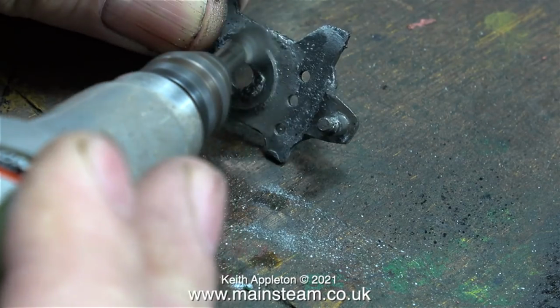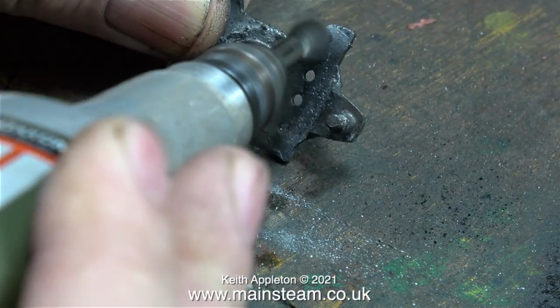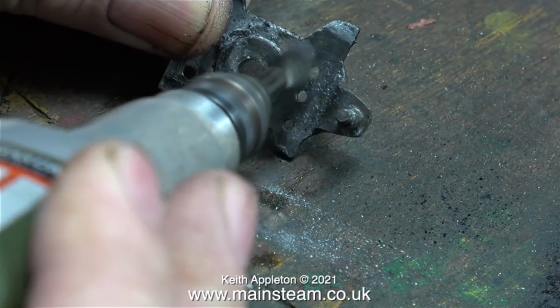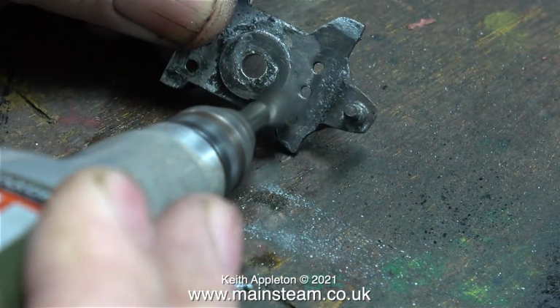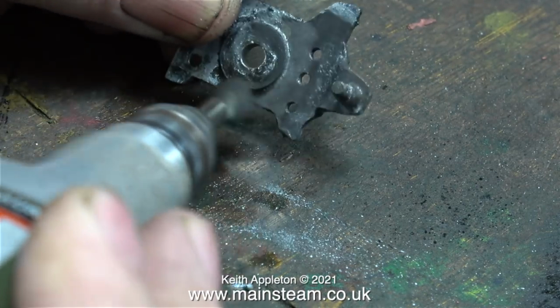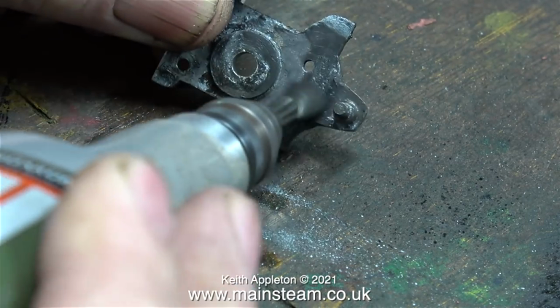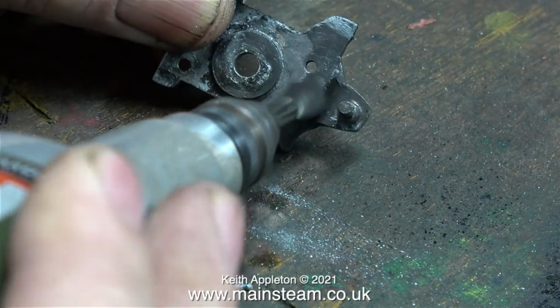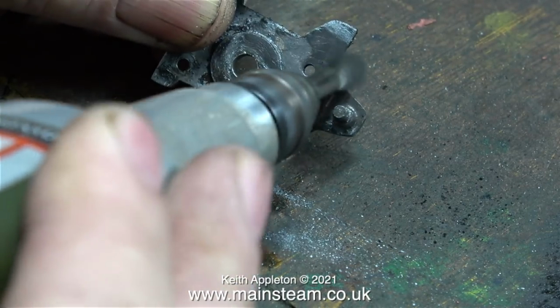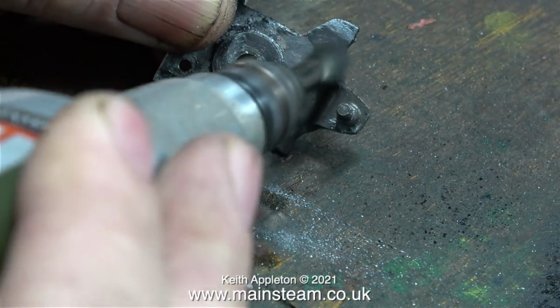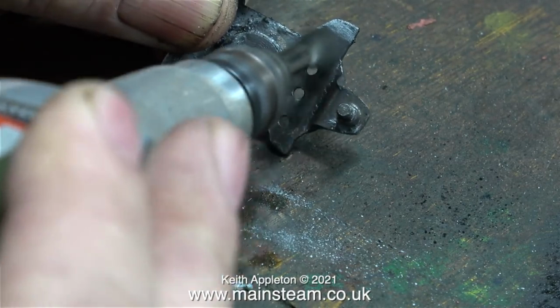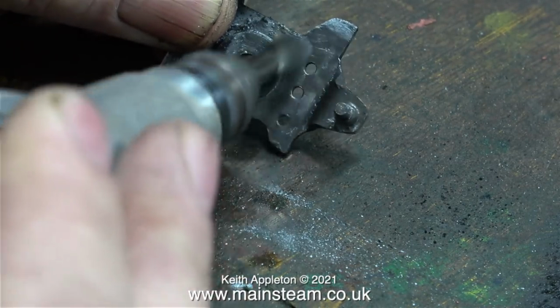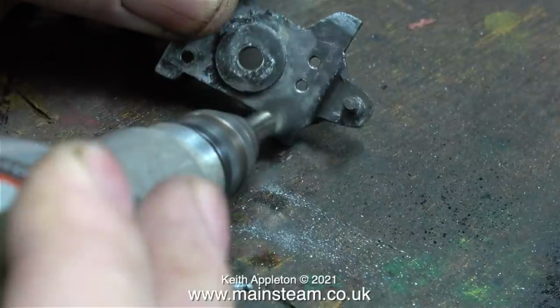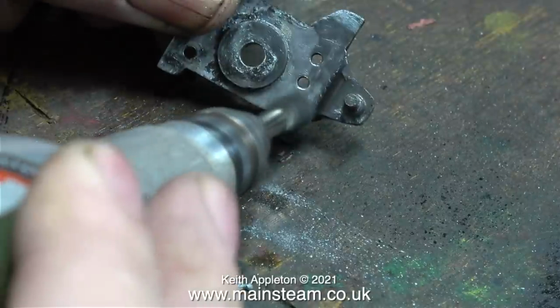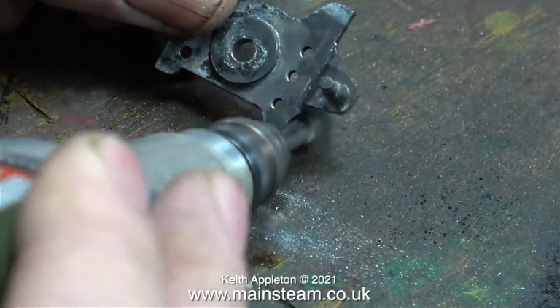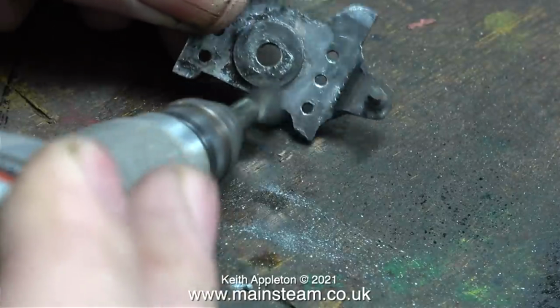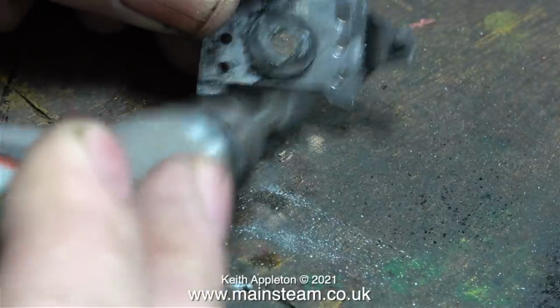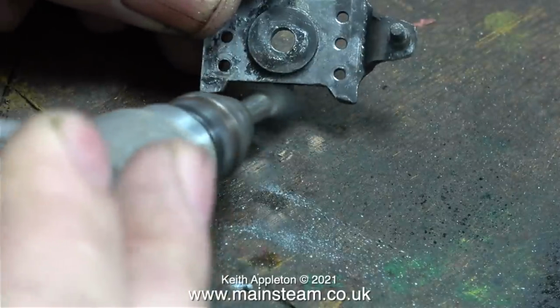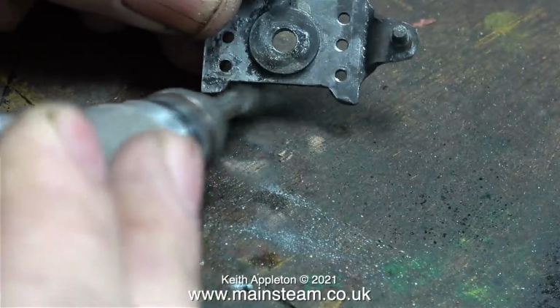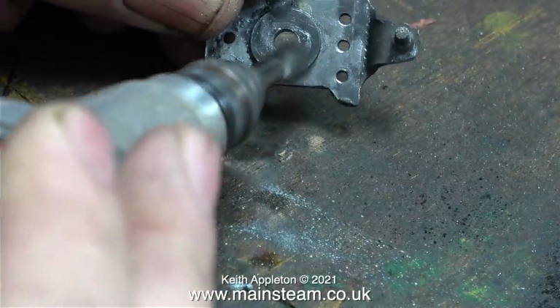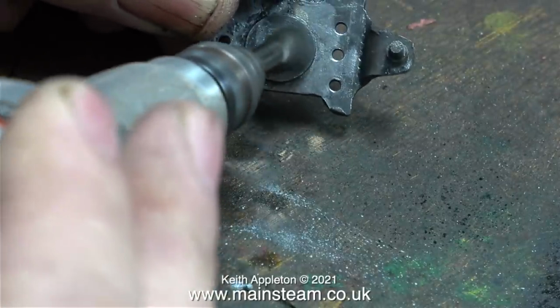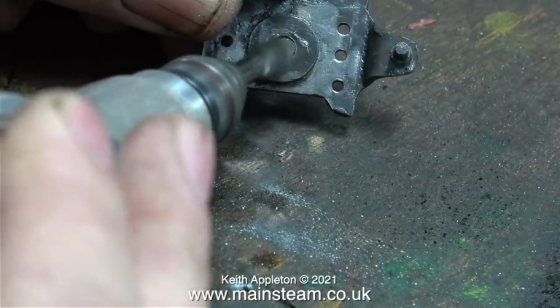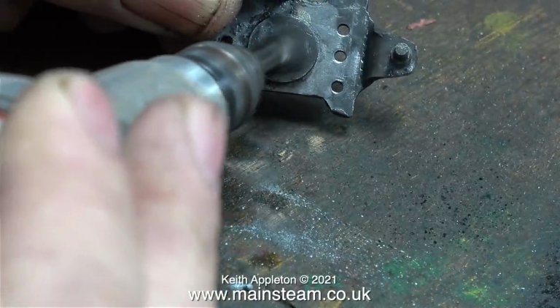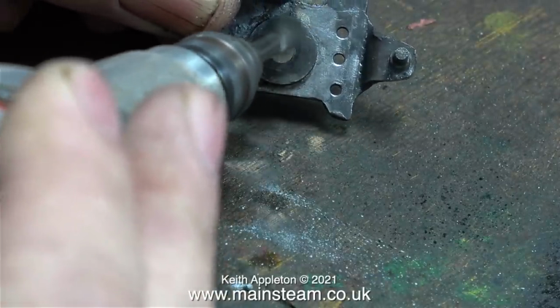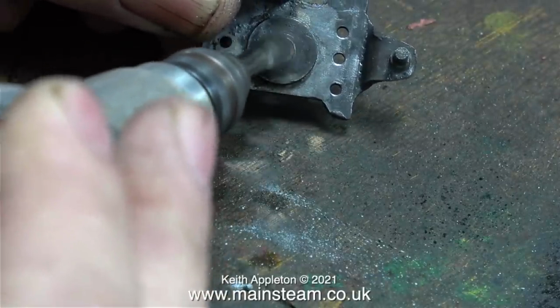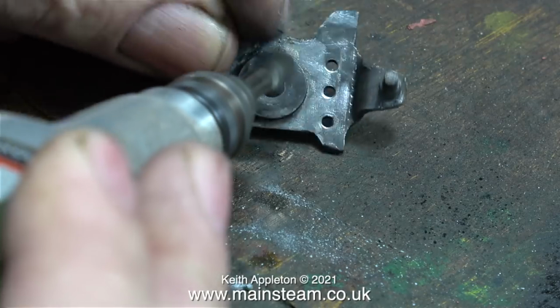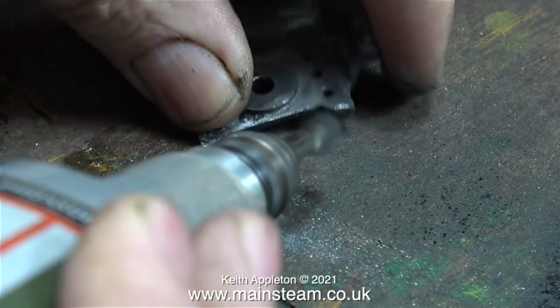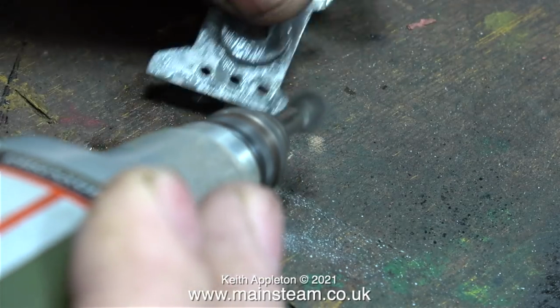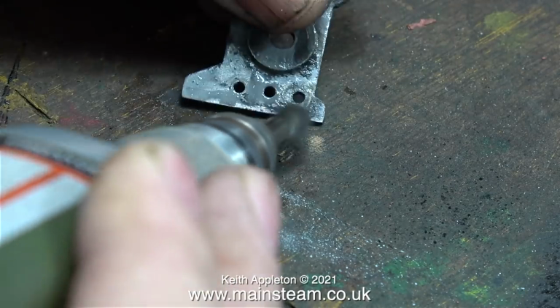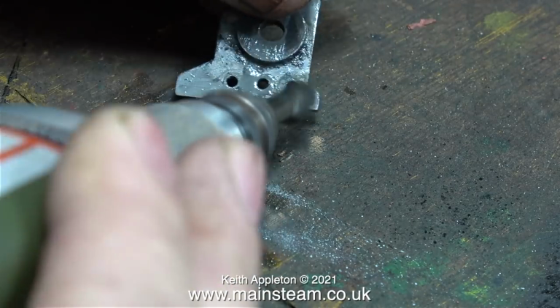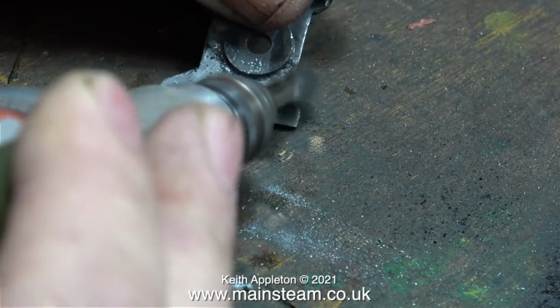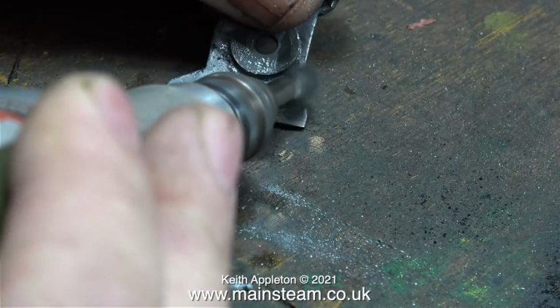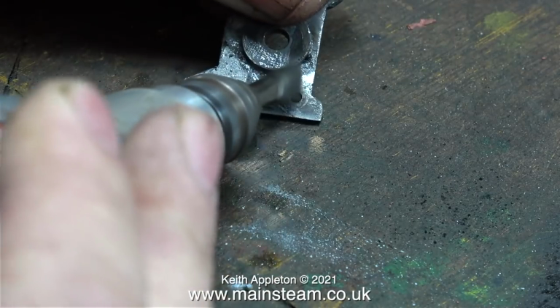An immediate health and safety warning: when you do jobs like this you must wear eye protection, because it's not just the particles of old paint that fly everywhere — you are in danger of being hit by a stainless steel bristle.